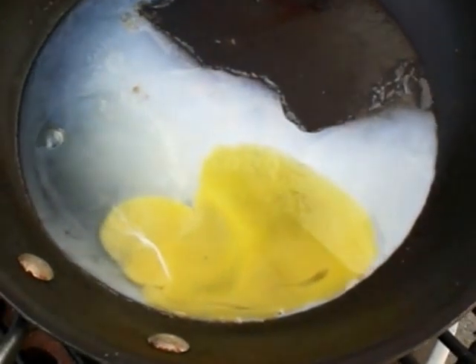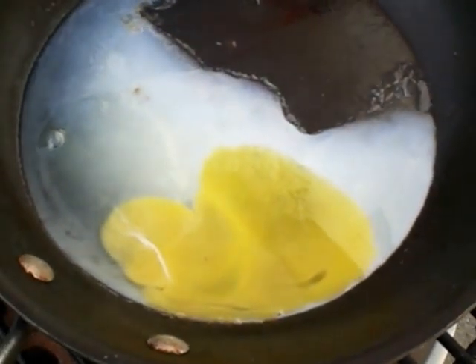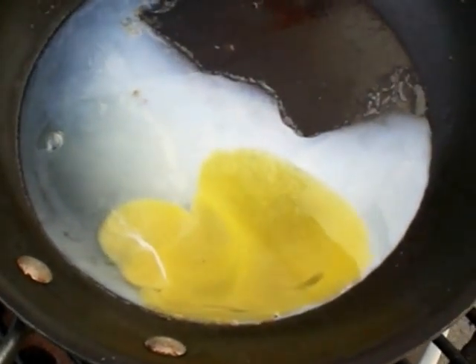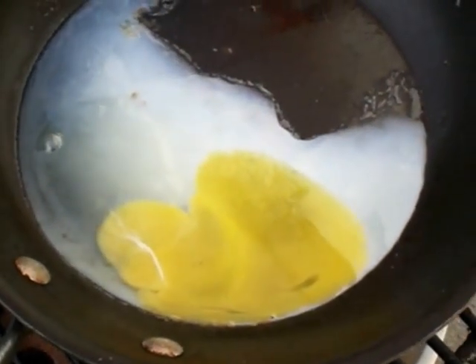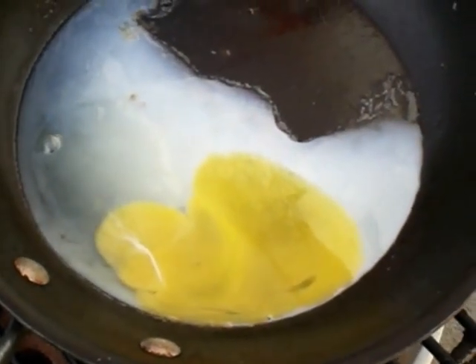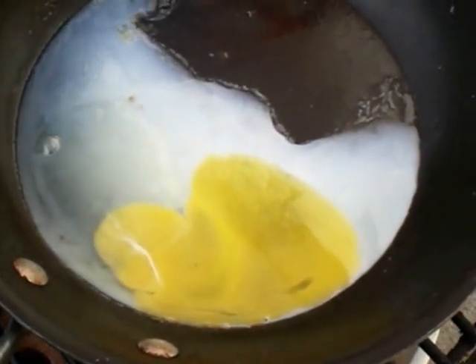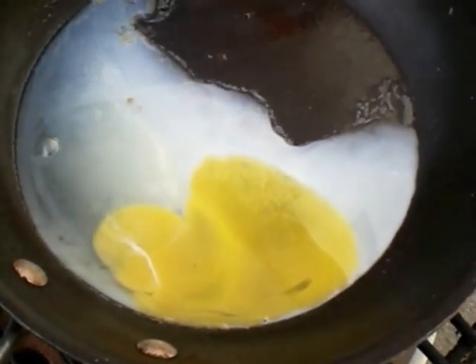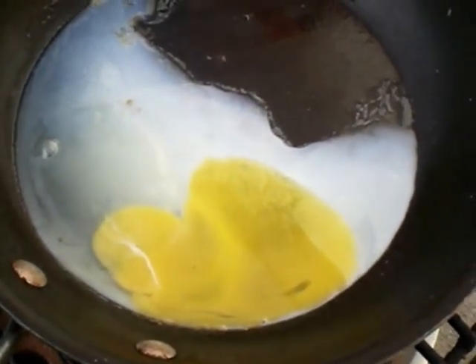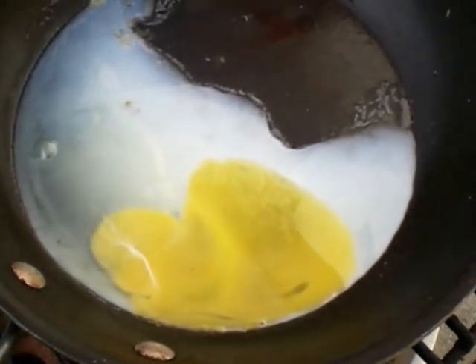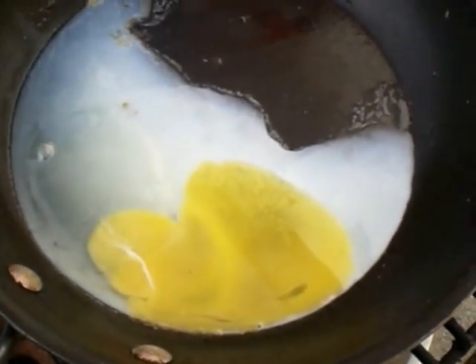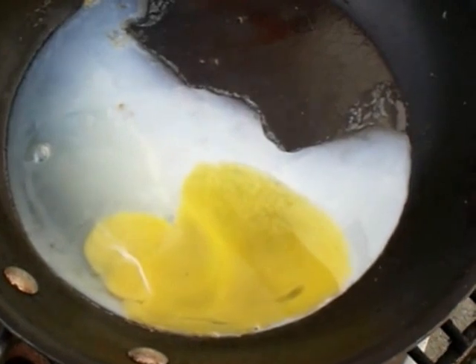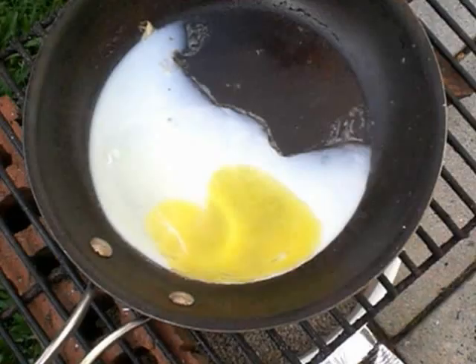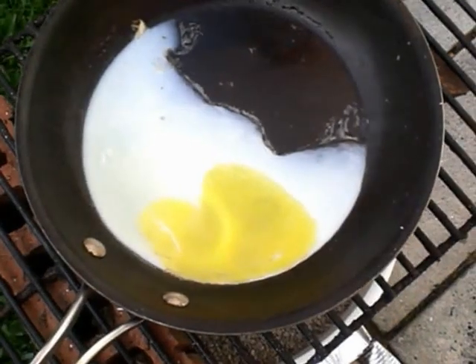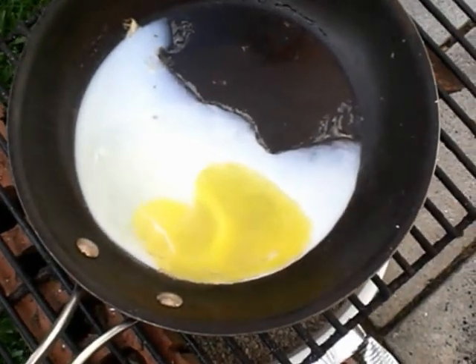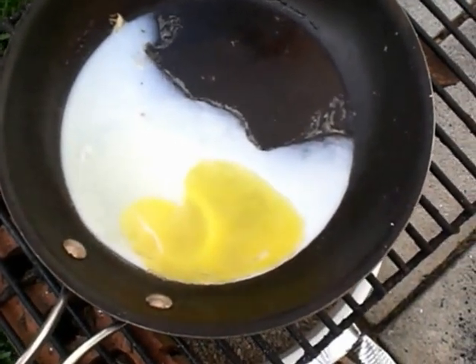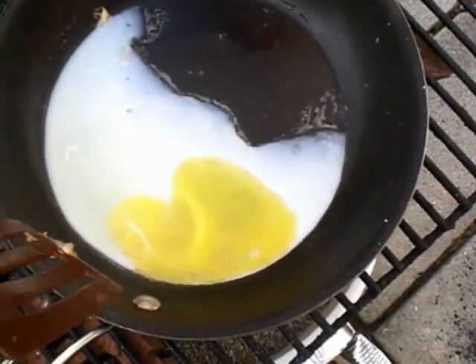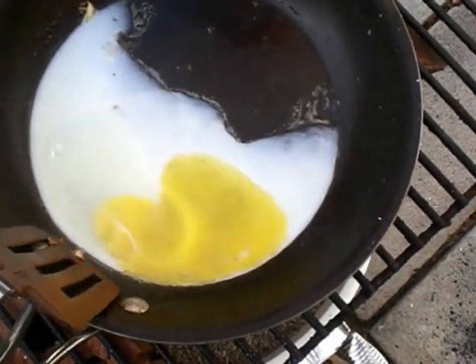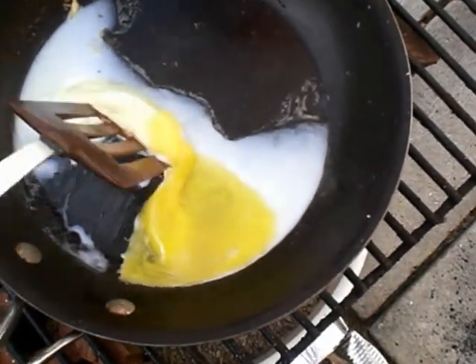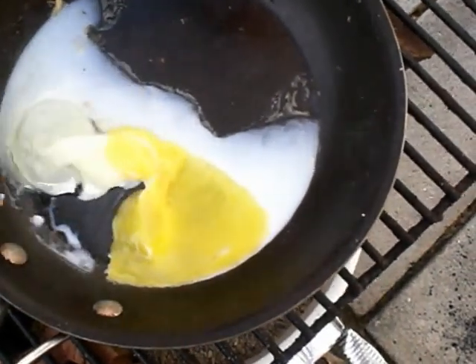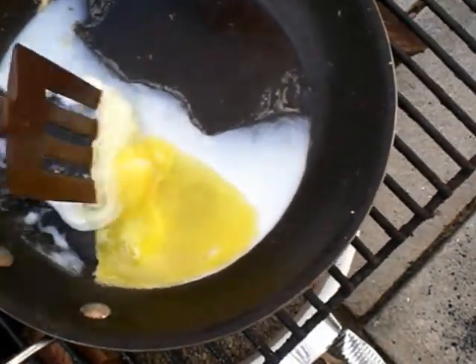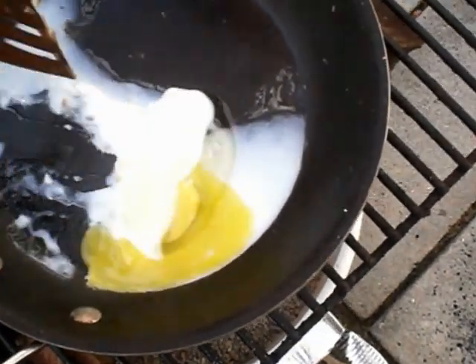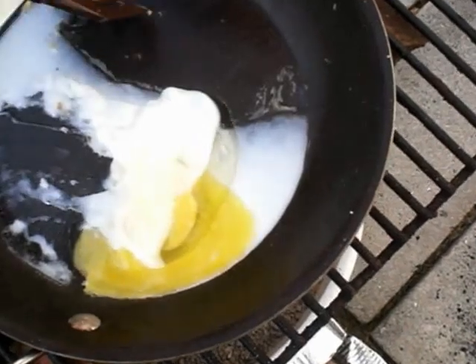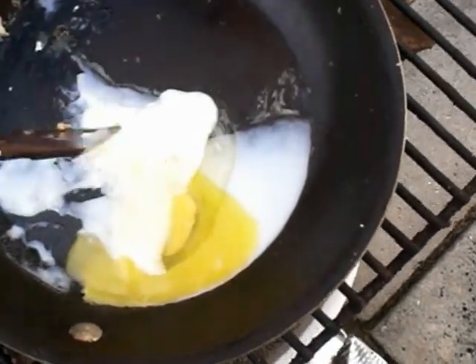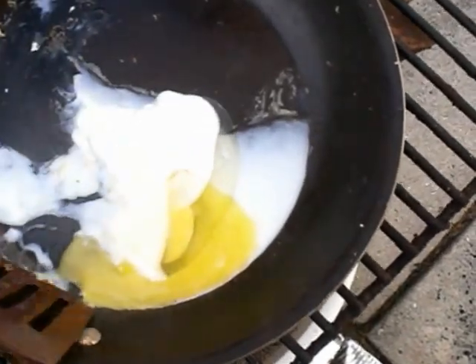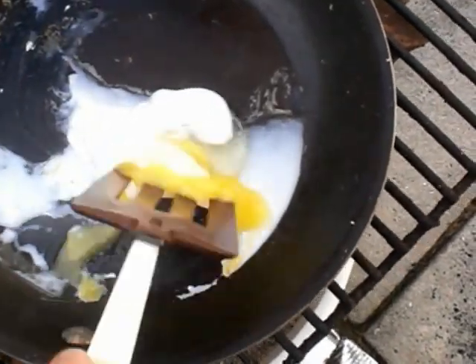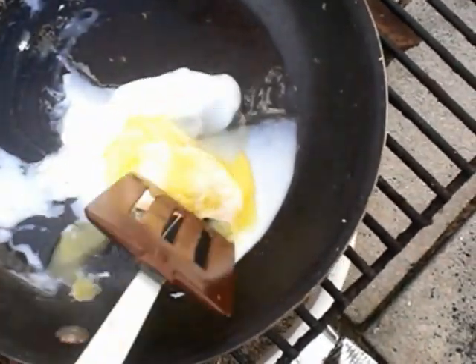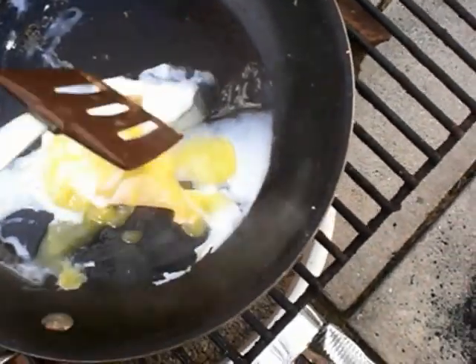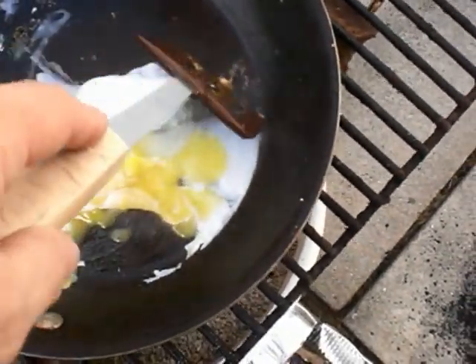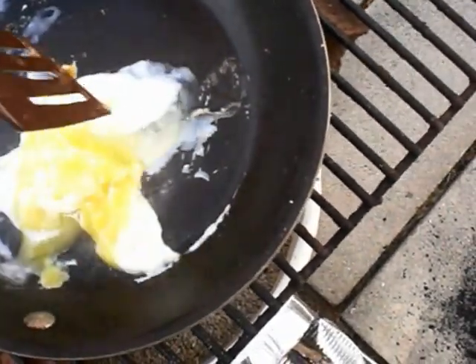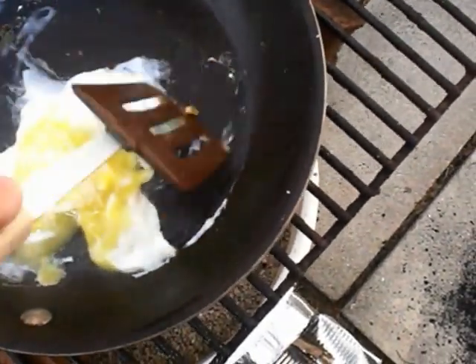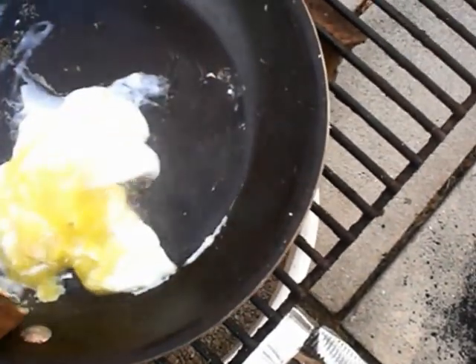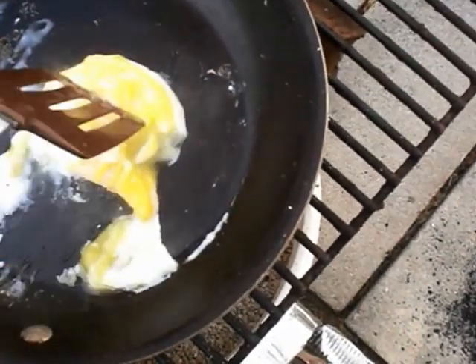I'm getting quite a bit of heat. I forgot a spoon — let me go get a spoon real quick. I'm back. You can see, definitely cooking my egg.